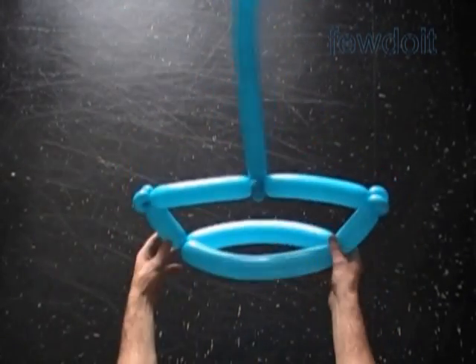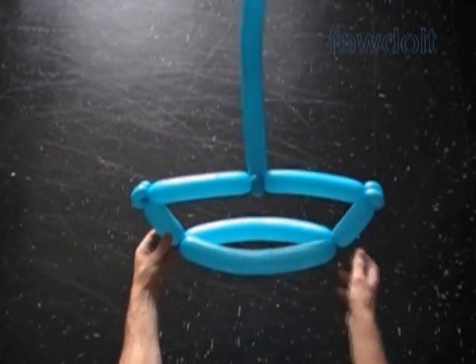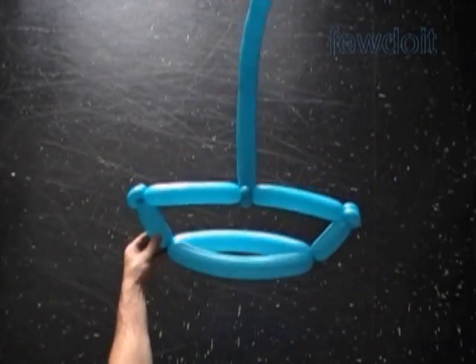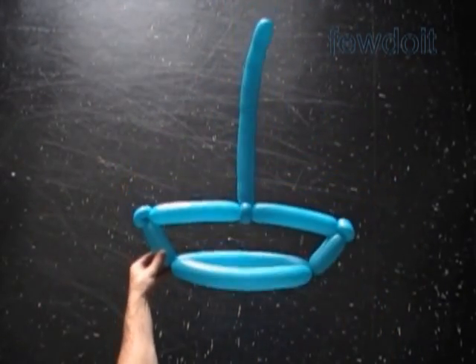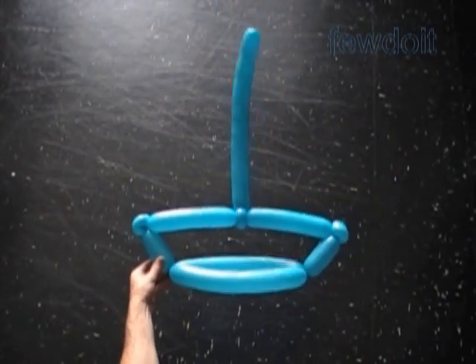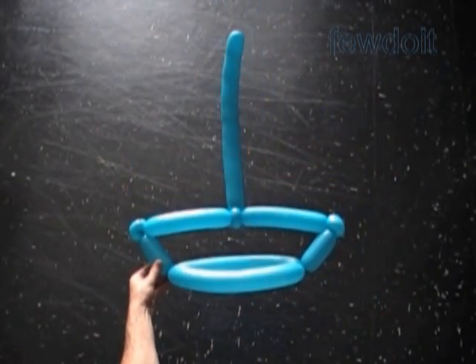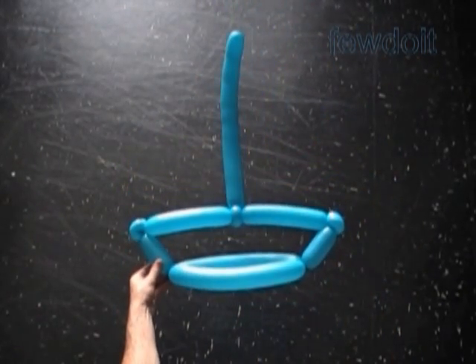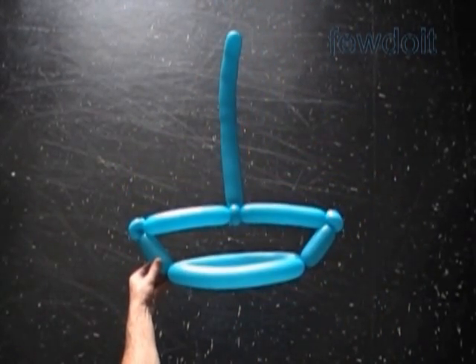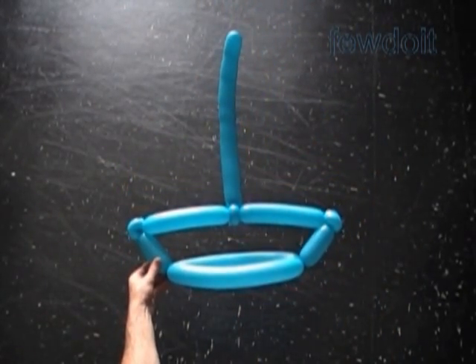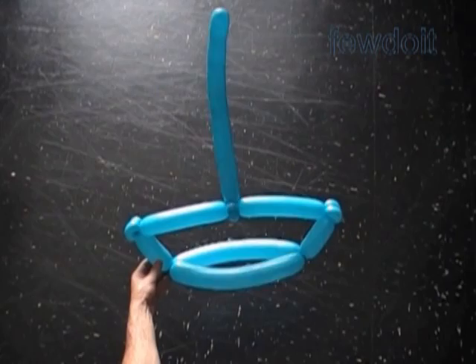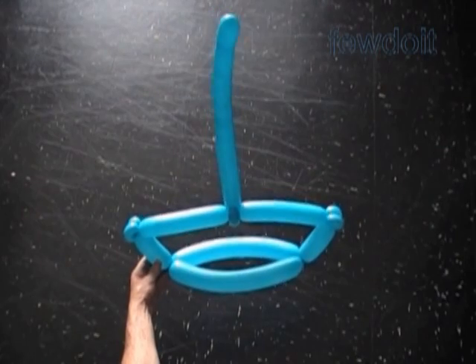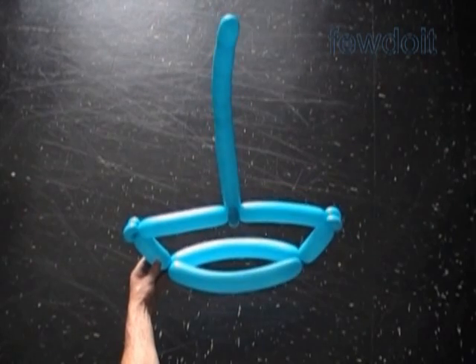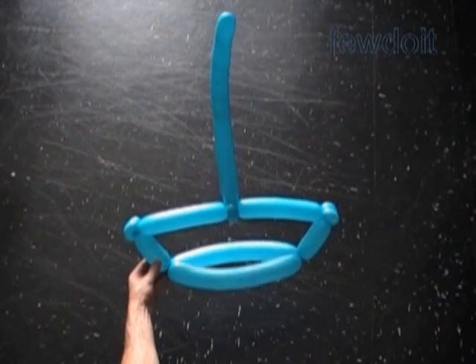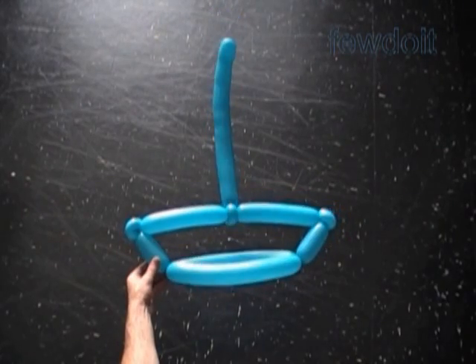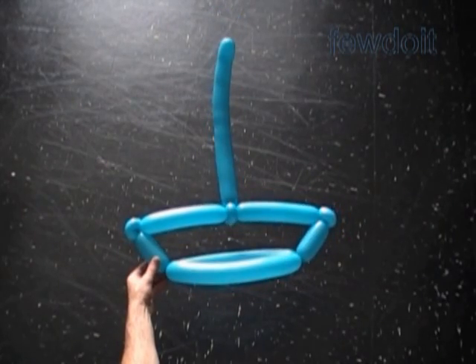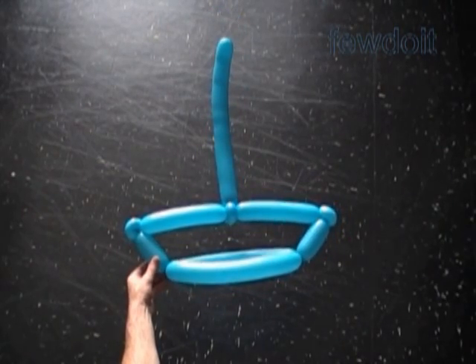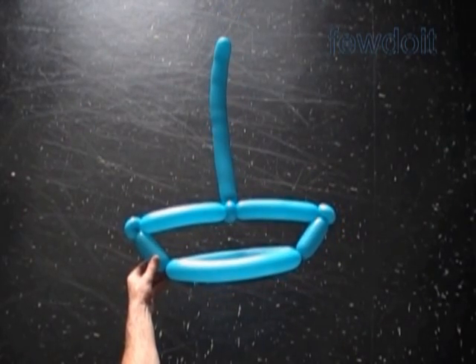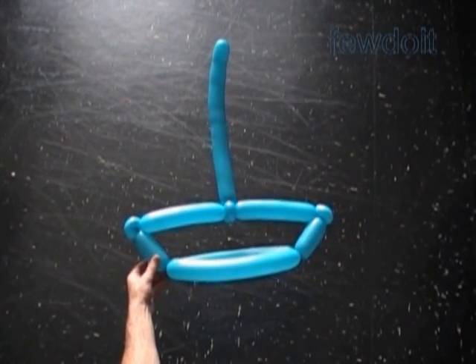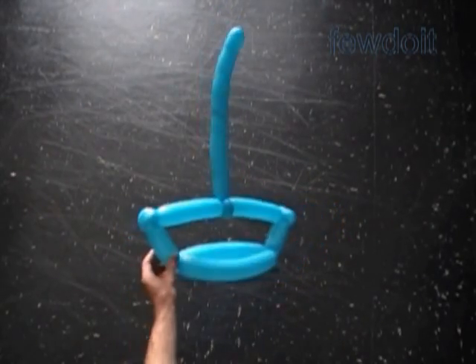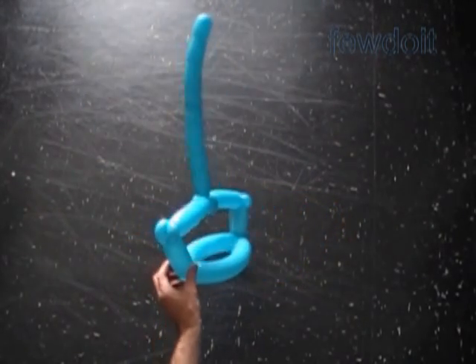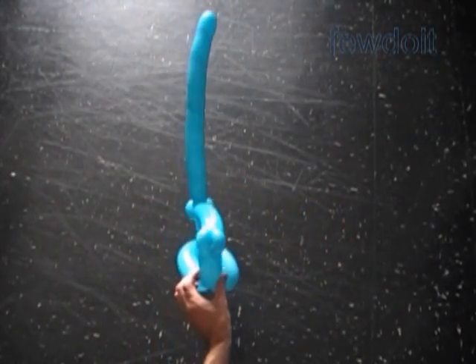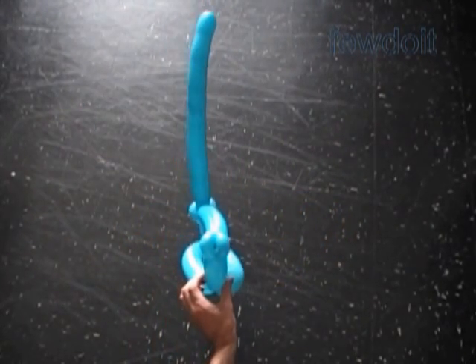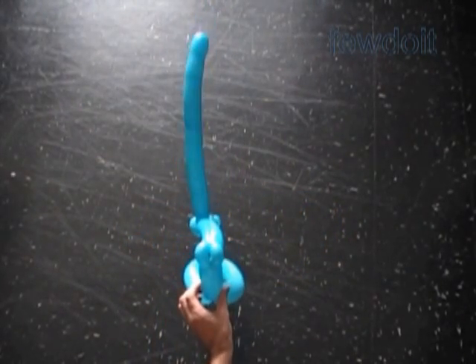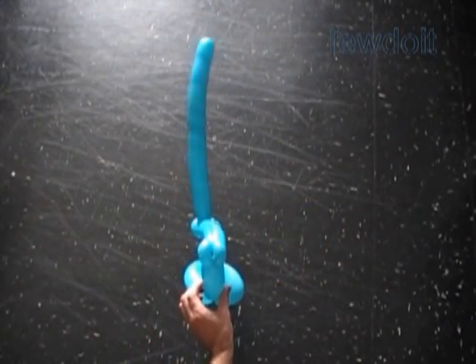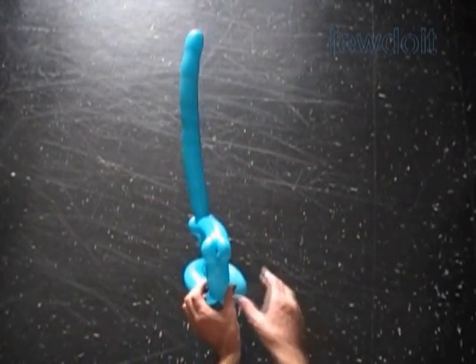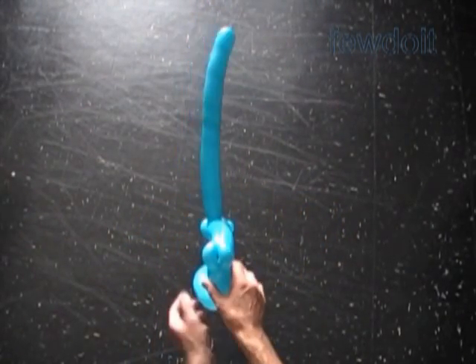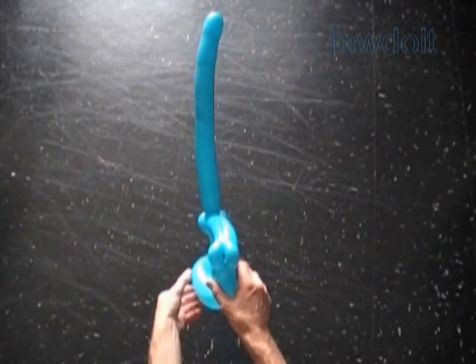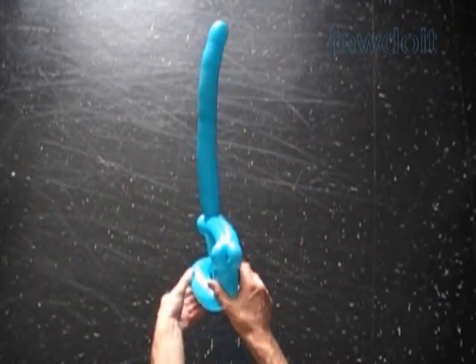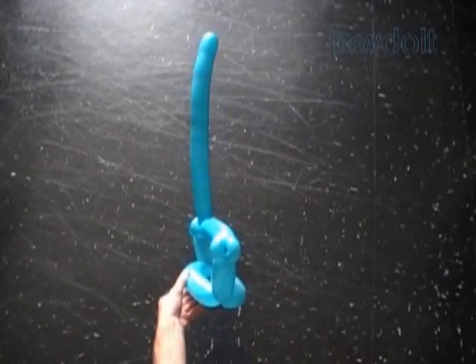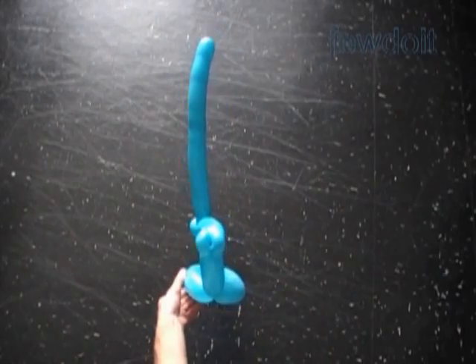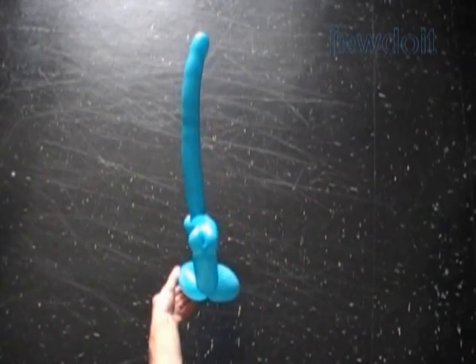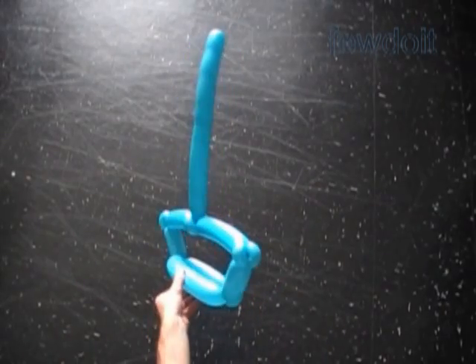Of course we can use a different color balloon to make the mast. Congratulations, we have made the basic sailboat without the sails yet.